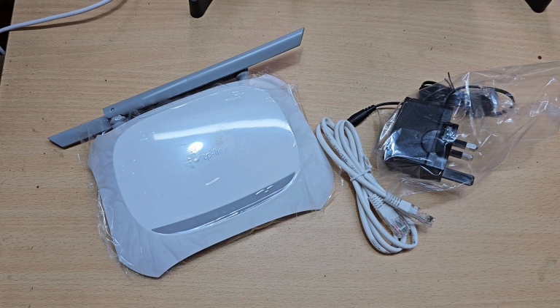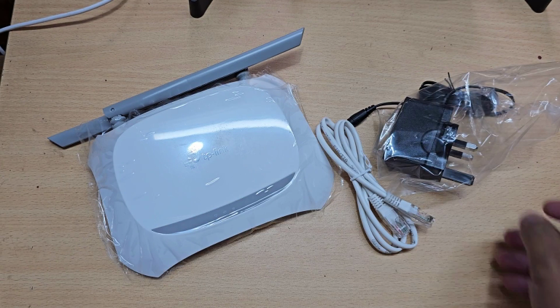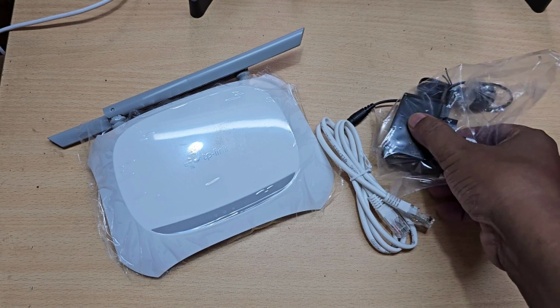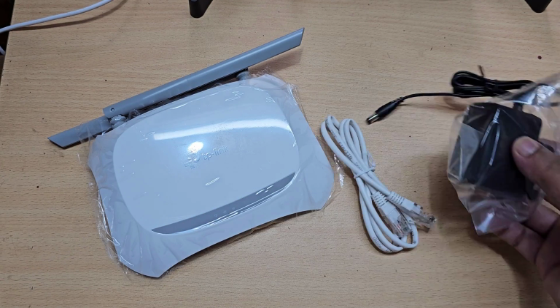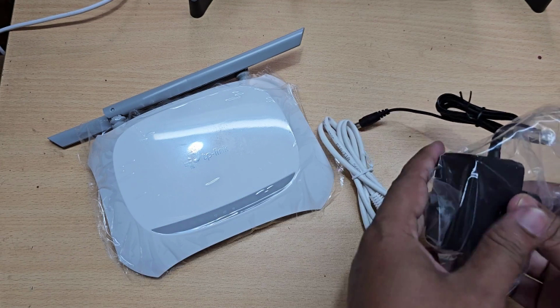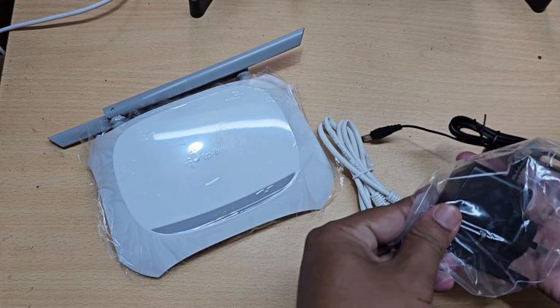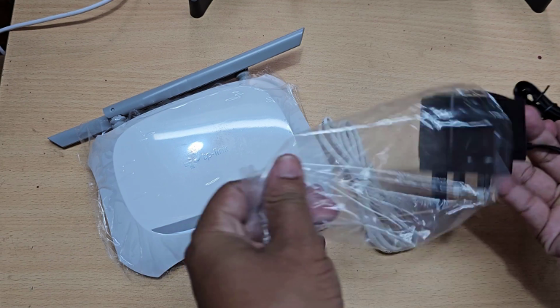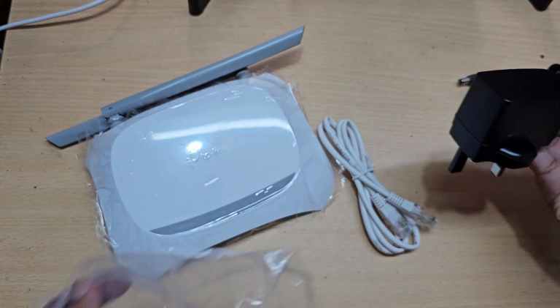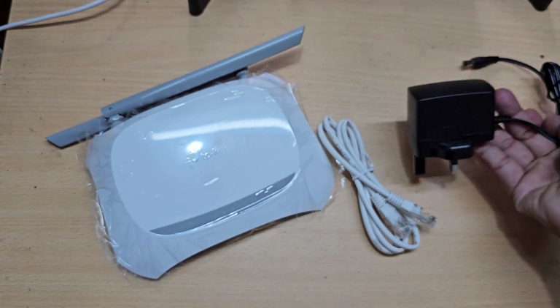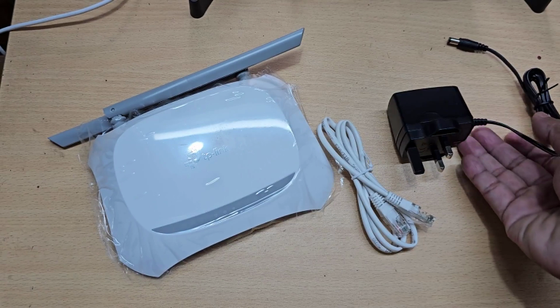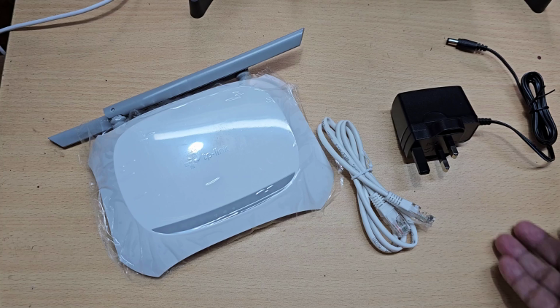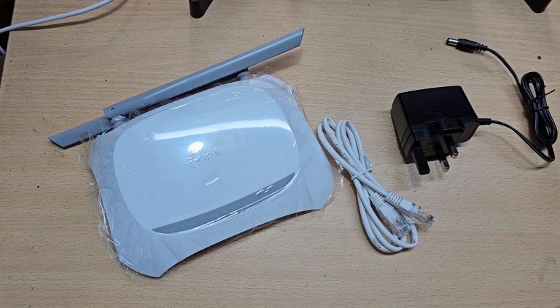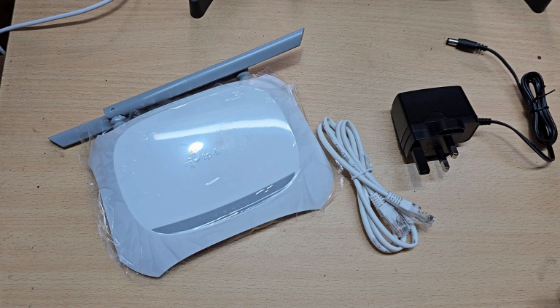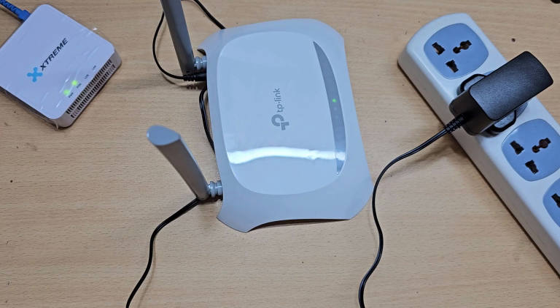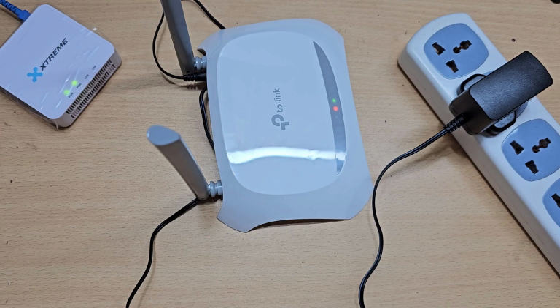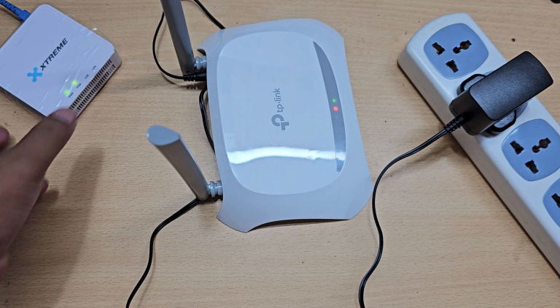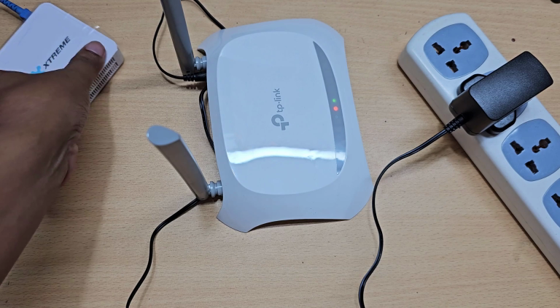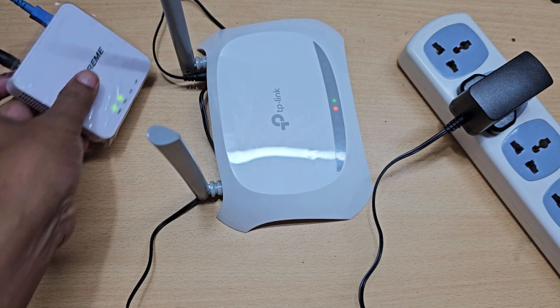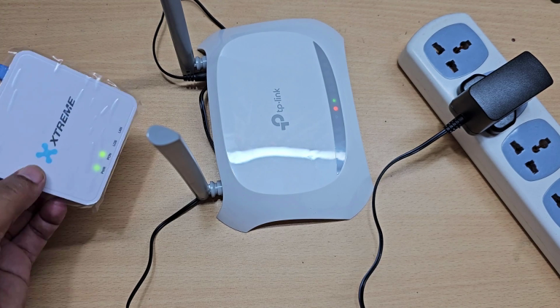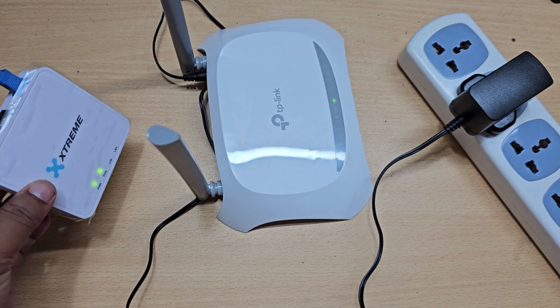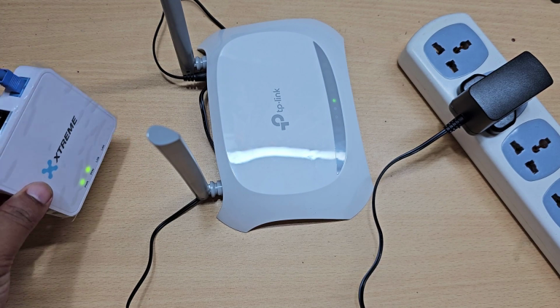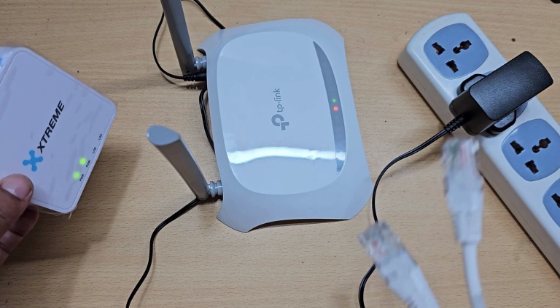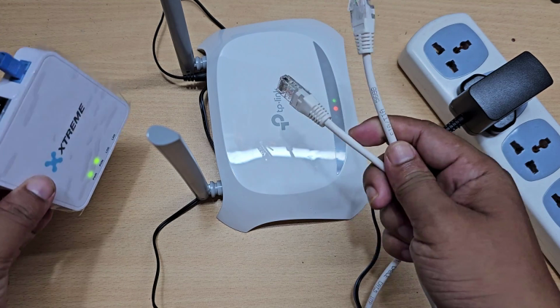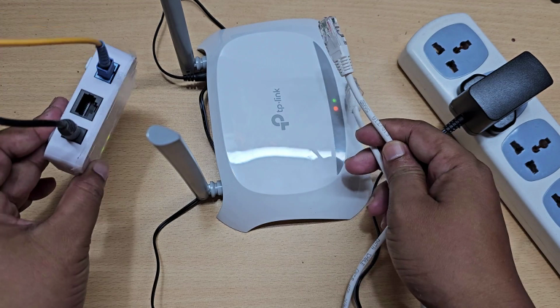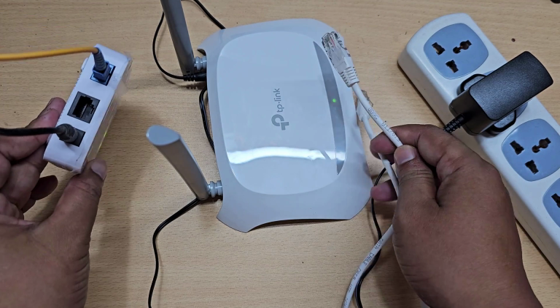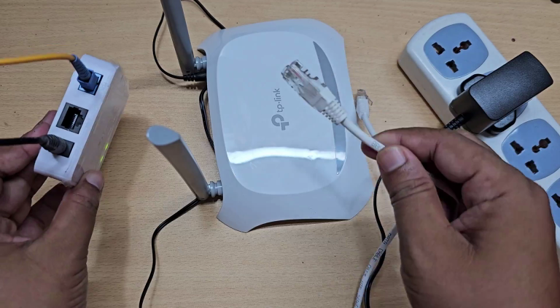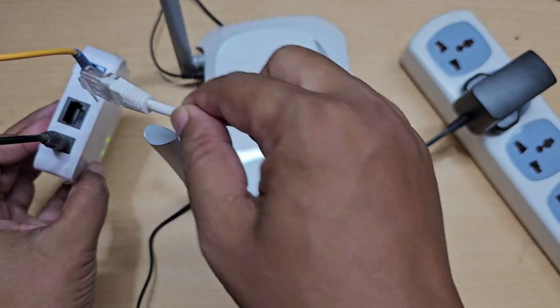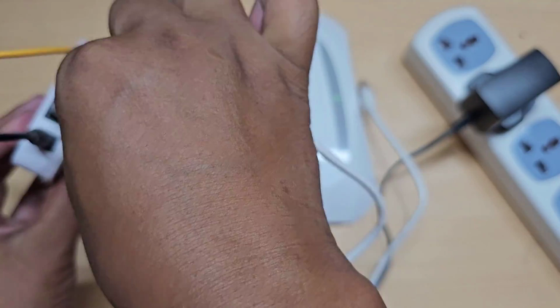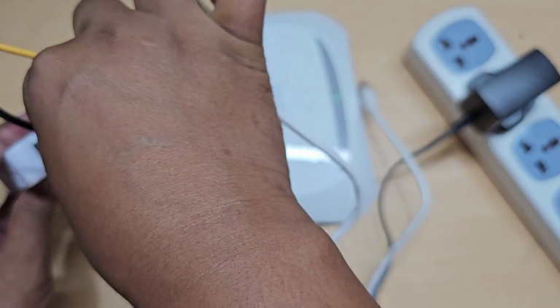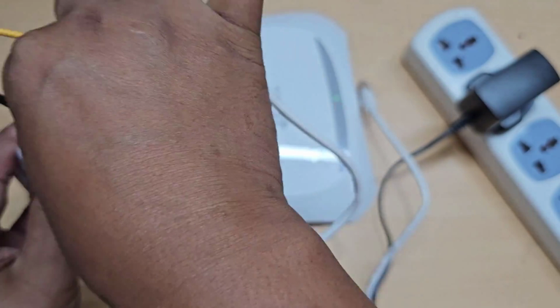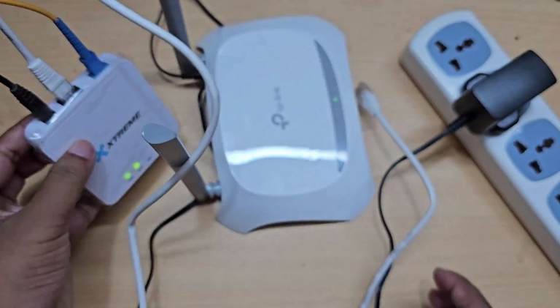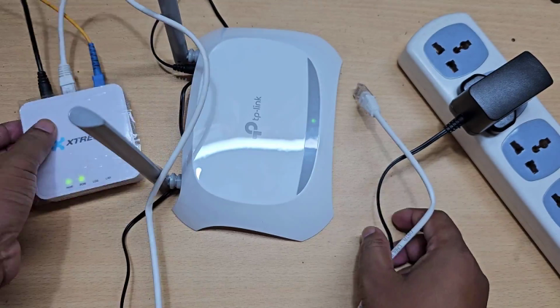Let's see how to set up a TP-Link router. Connect the power line, then connect your router to your ONU.